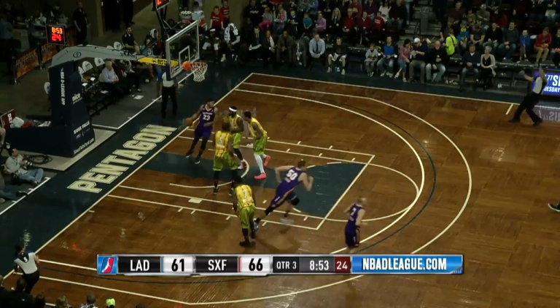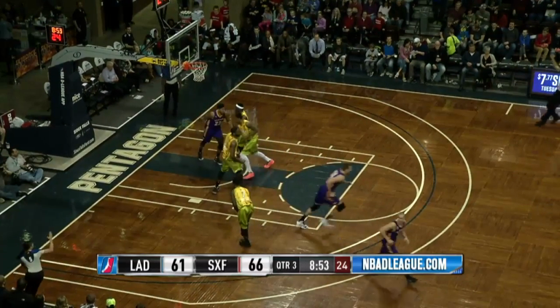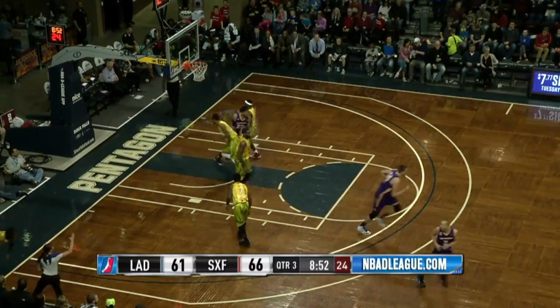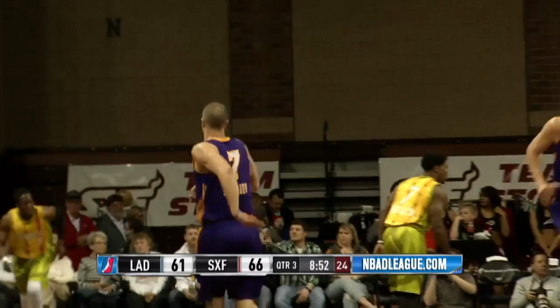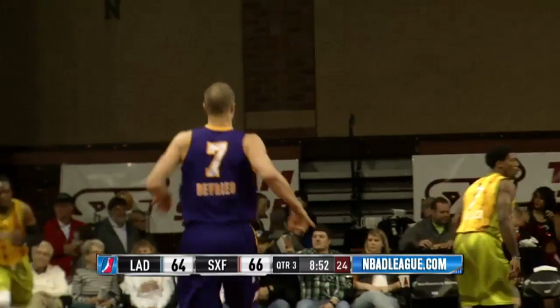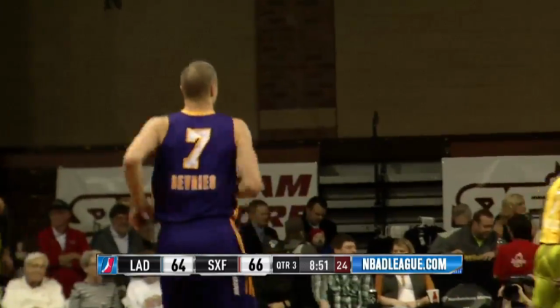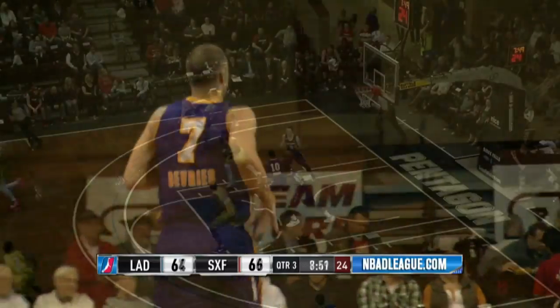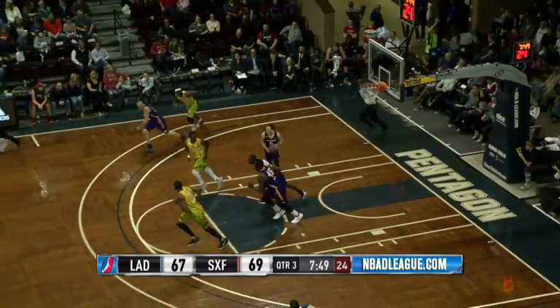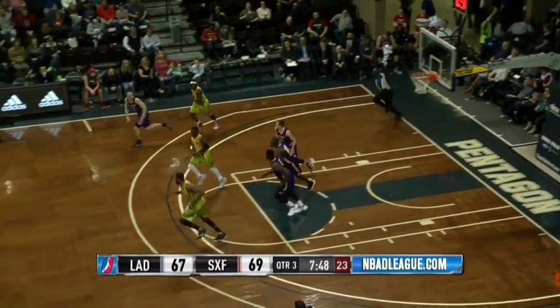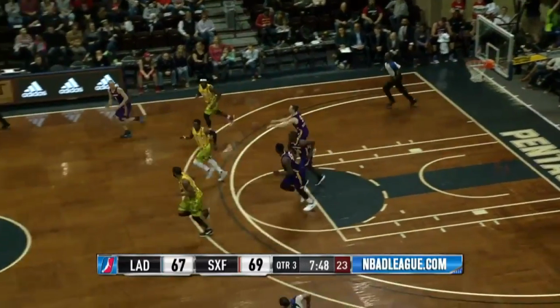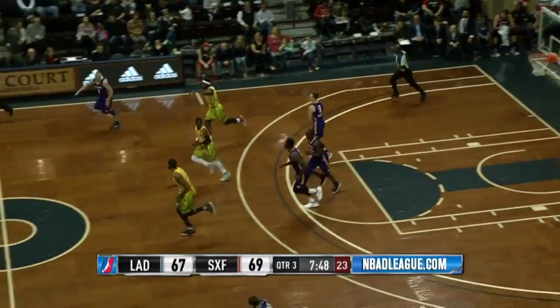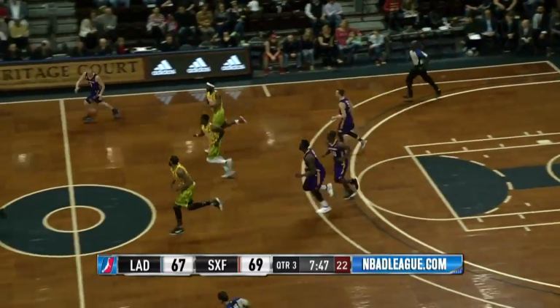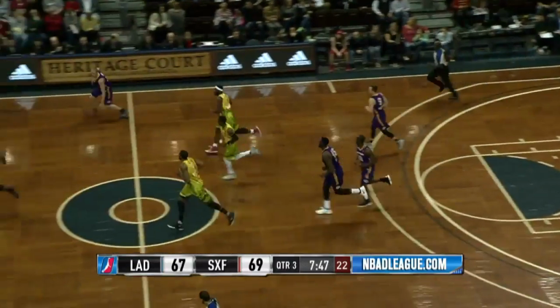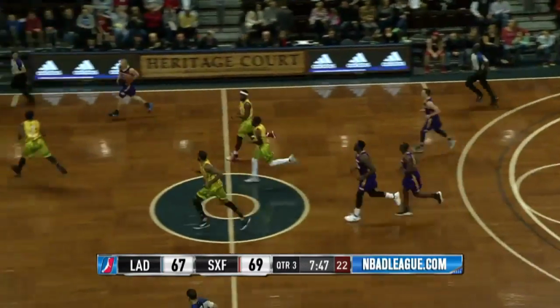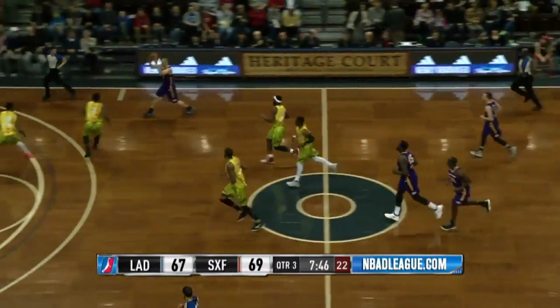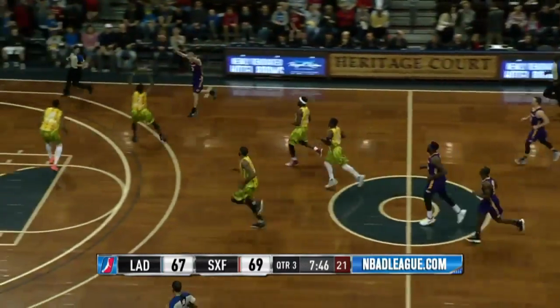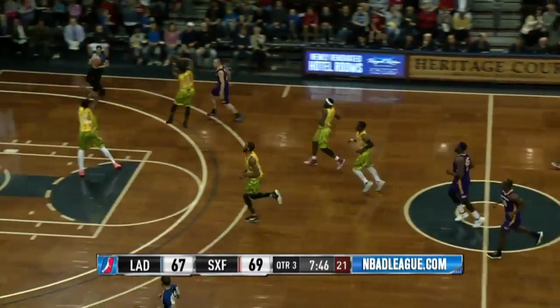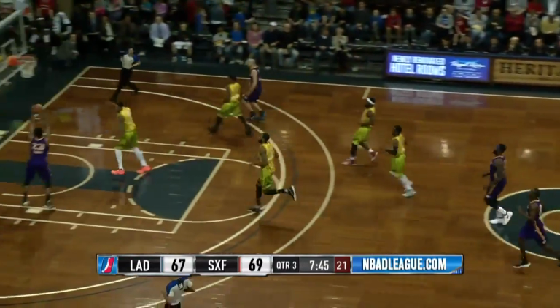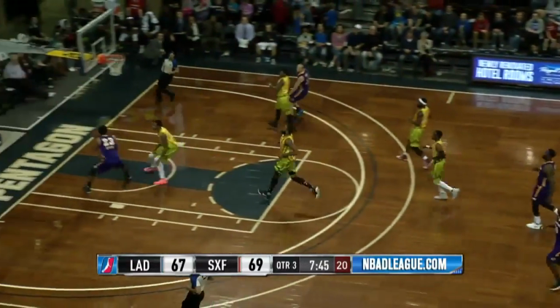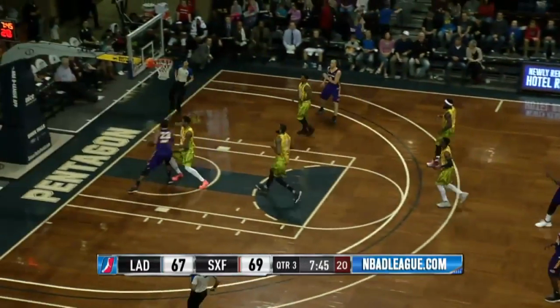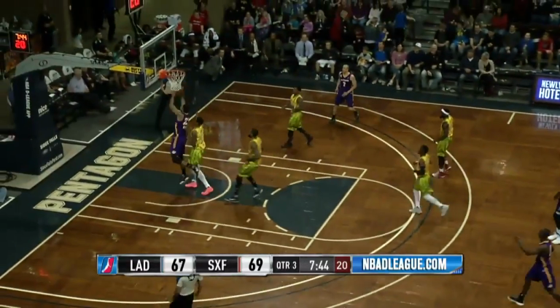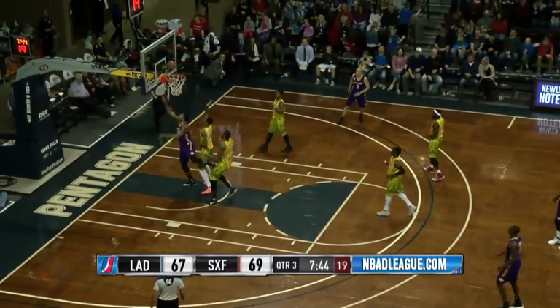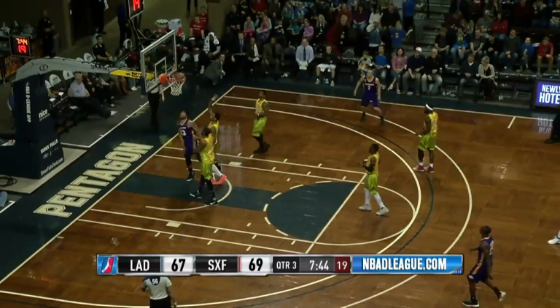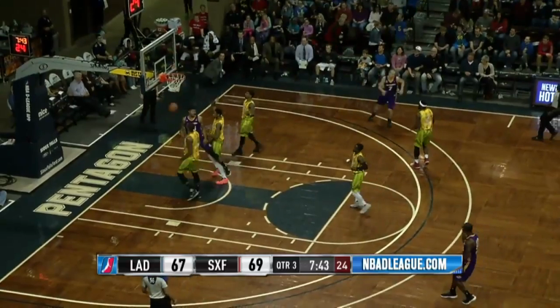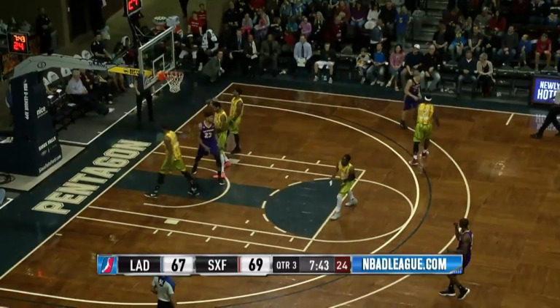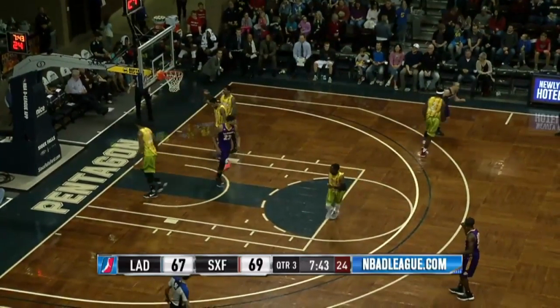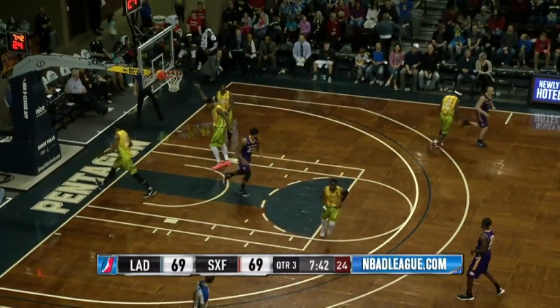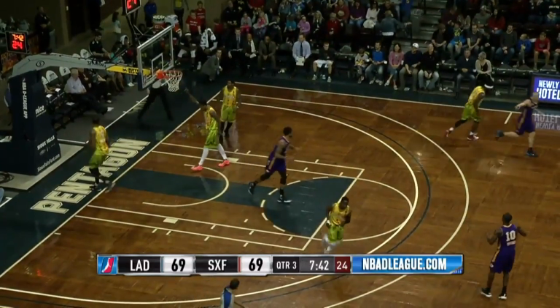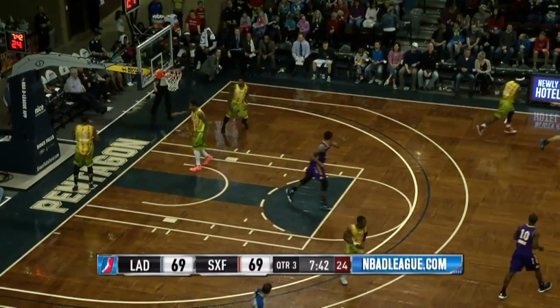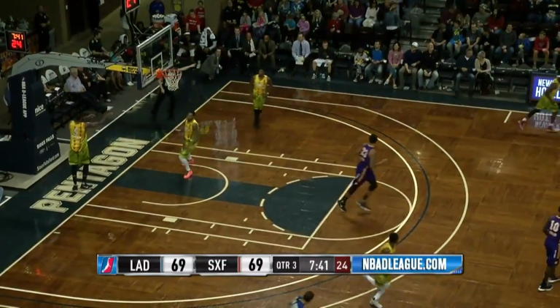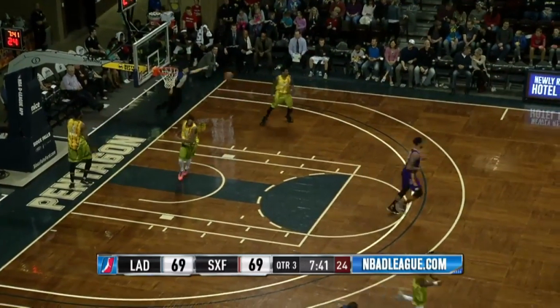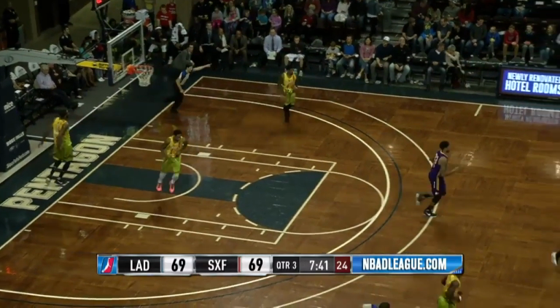That one much better — had that one square, raises the front iron. Quickly the other way, Ingram down low to Harper — he'll put it up and score to tie the game at 69.